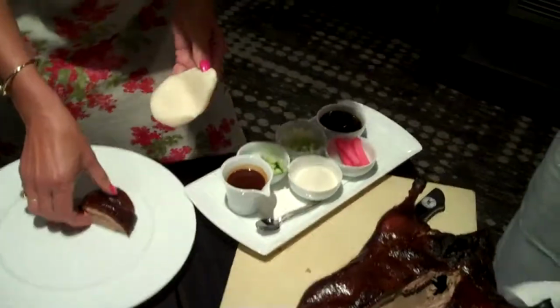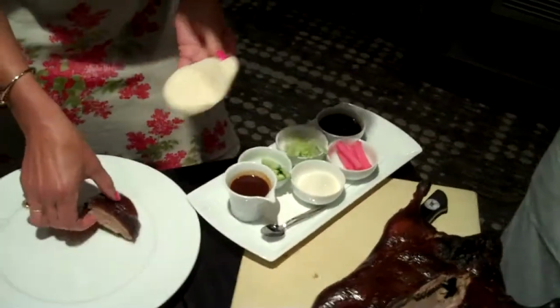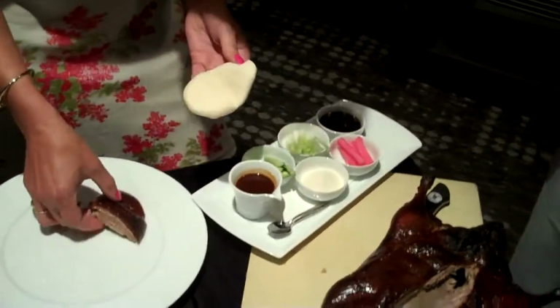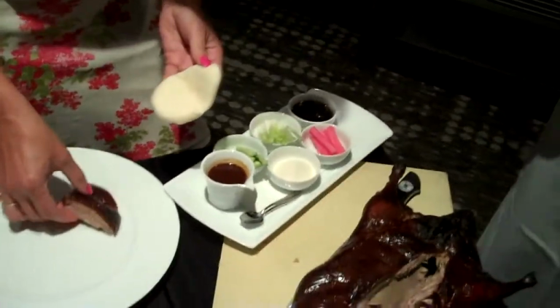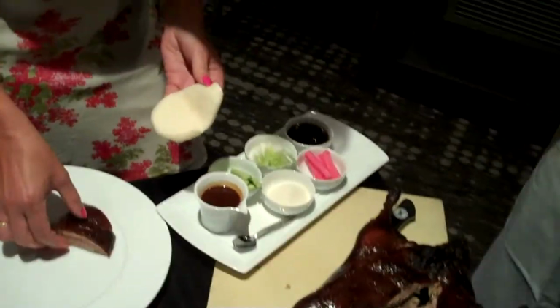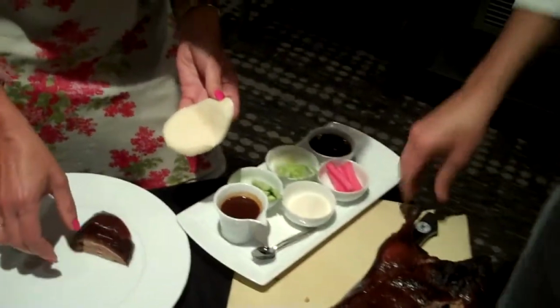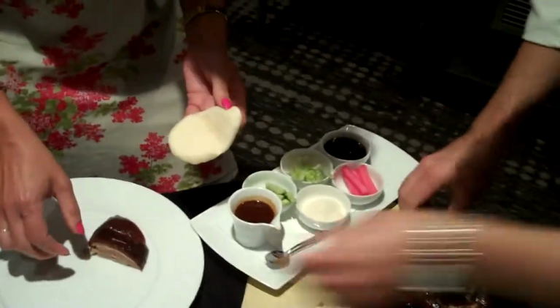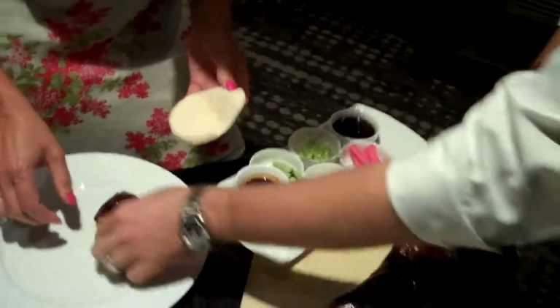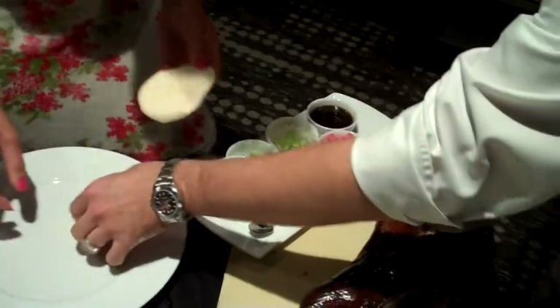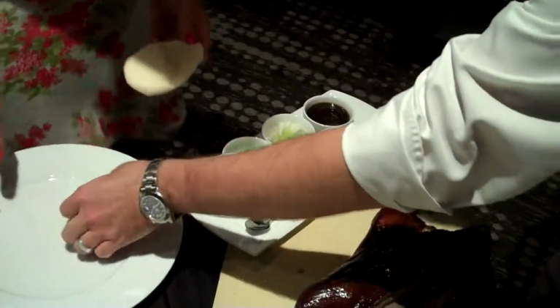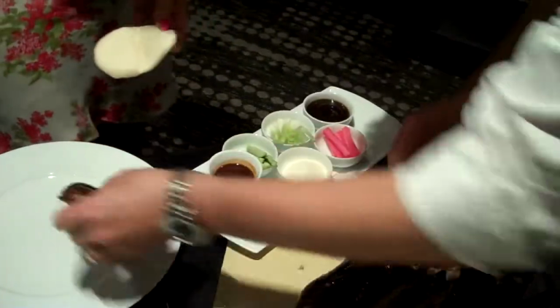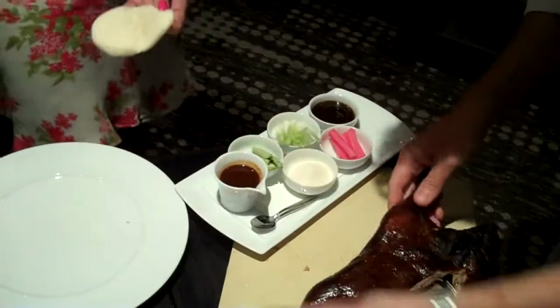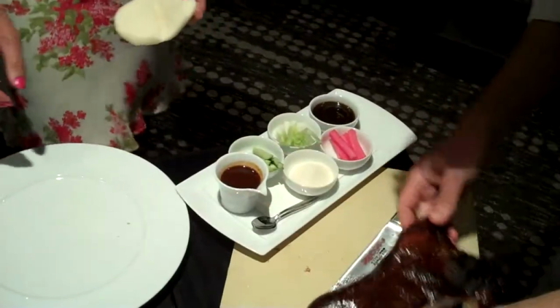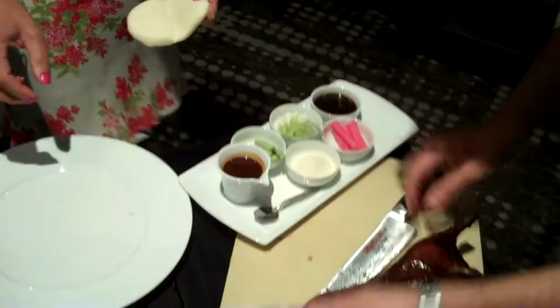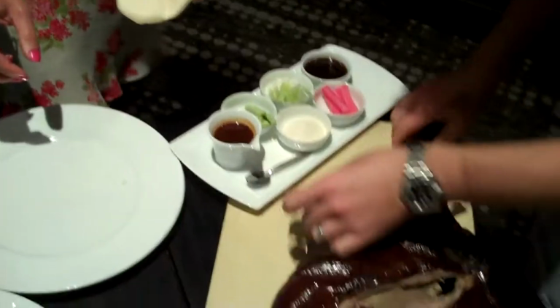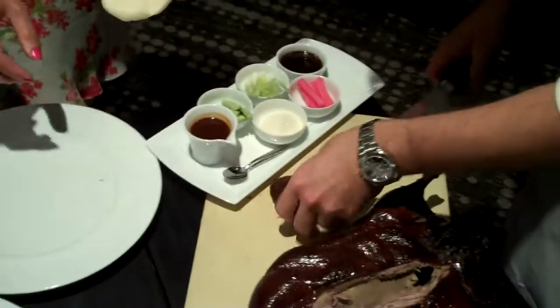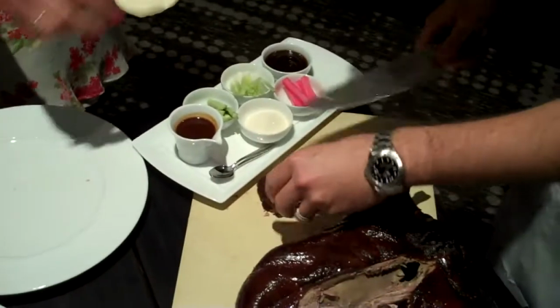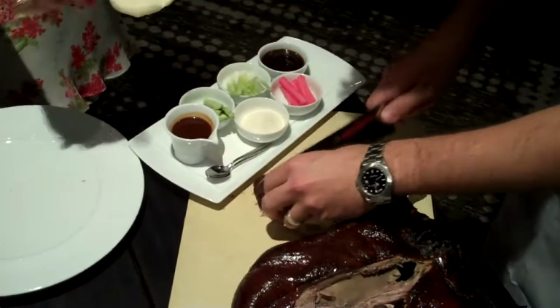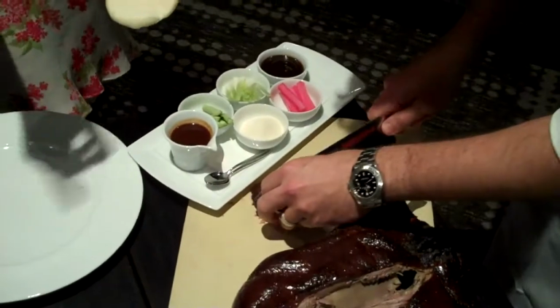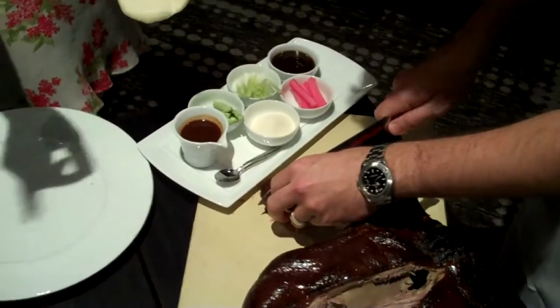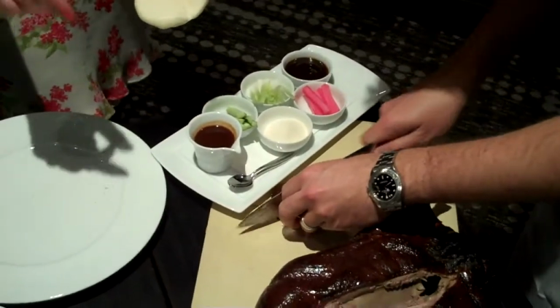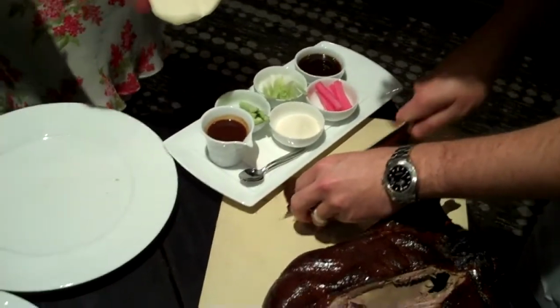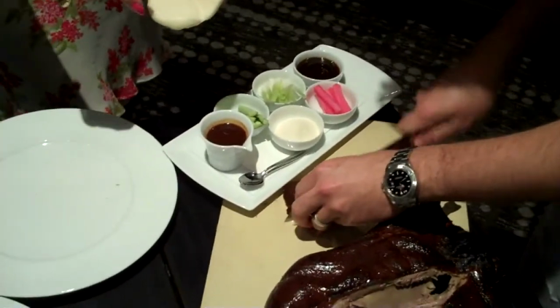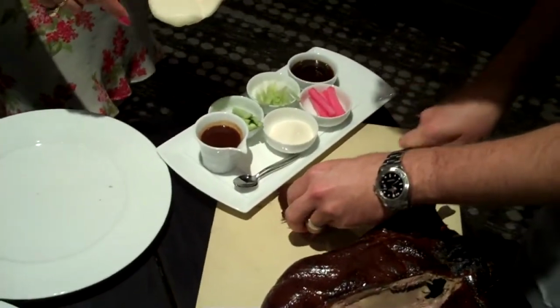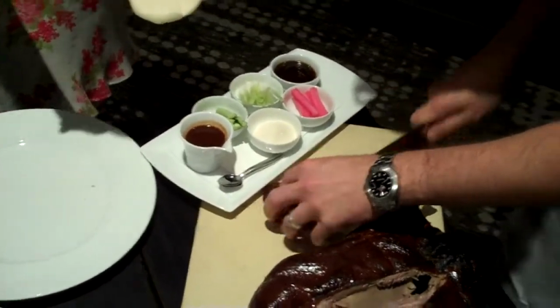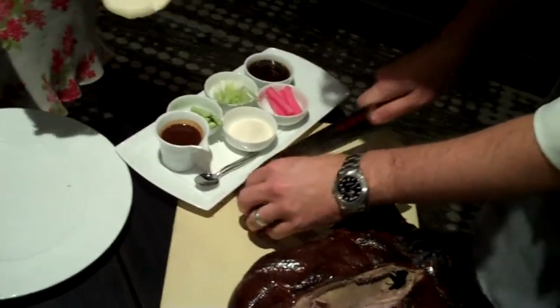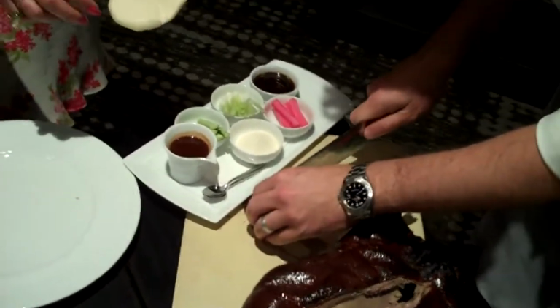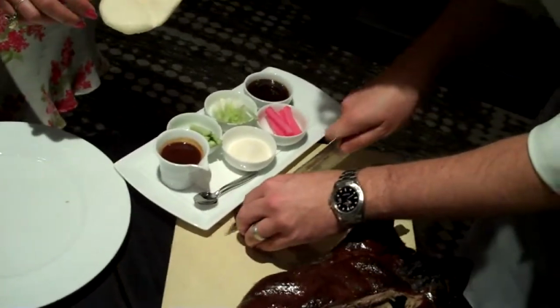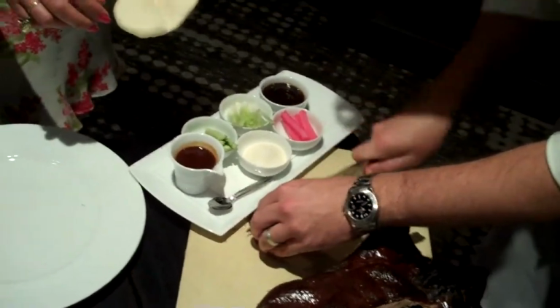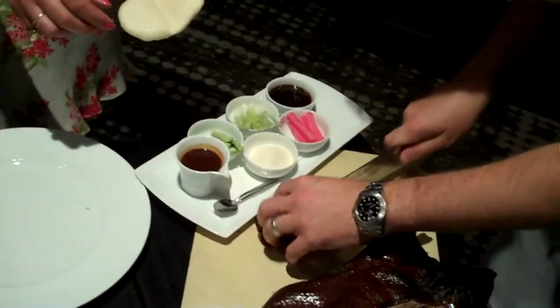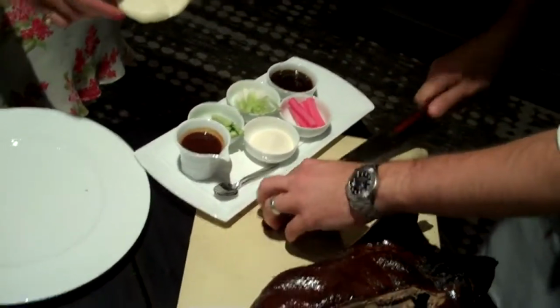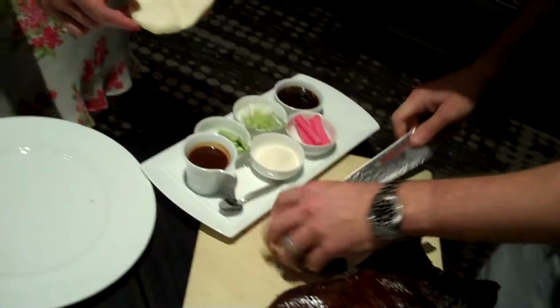The bao buns are made in-house. I actually had one at the beginning of the meal — they're really light and fluffy.